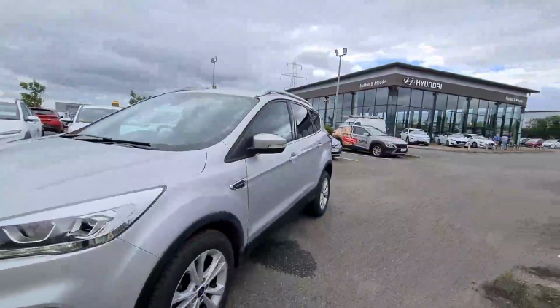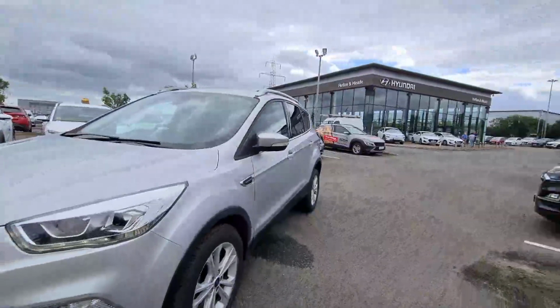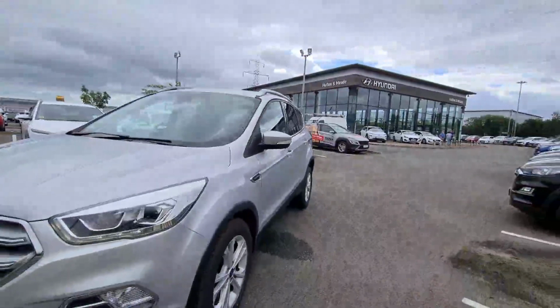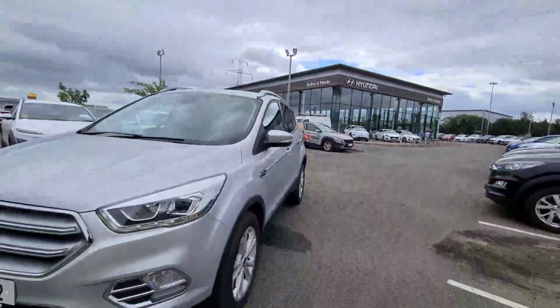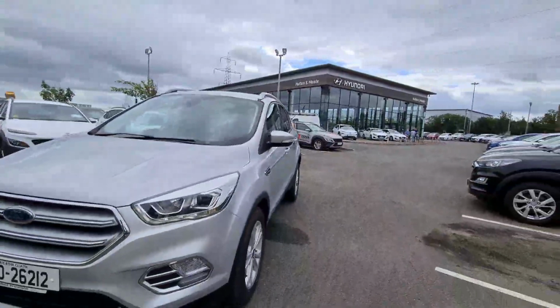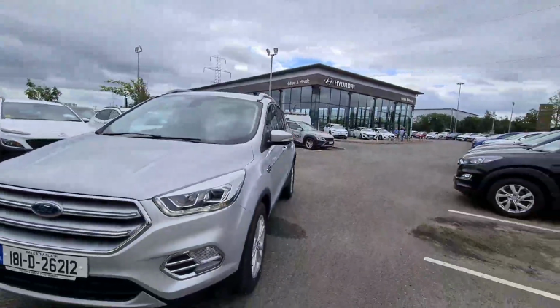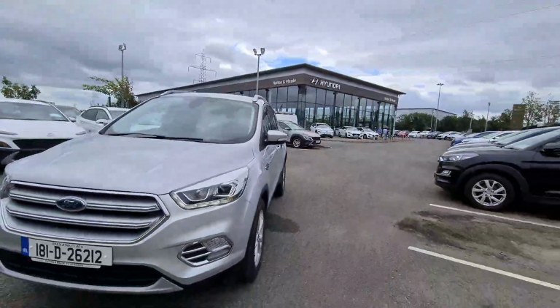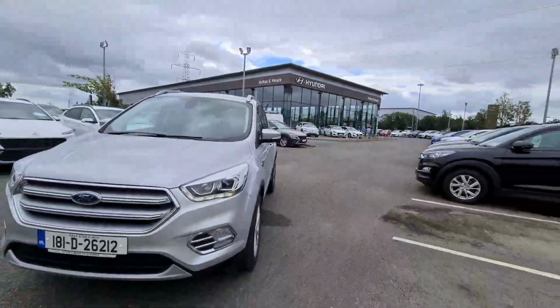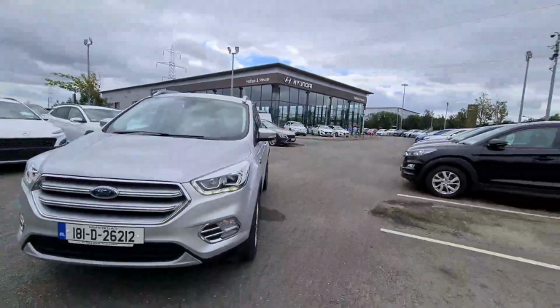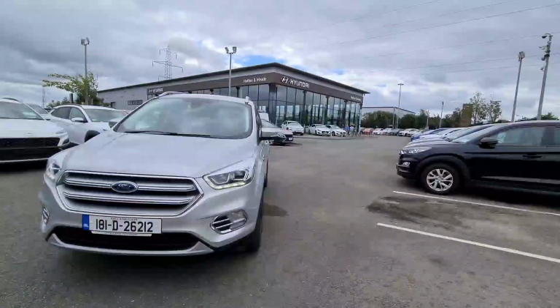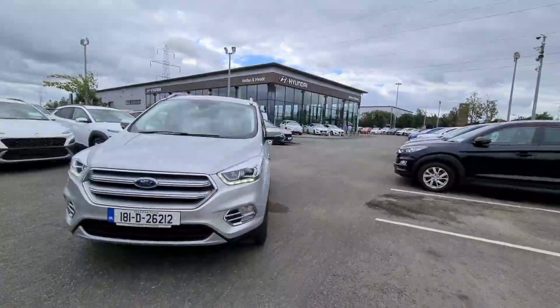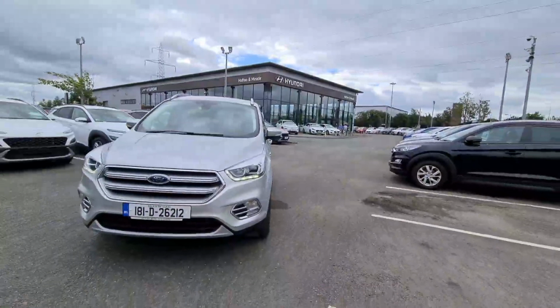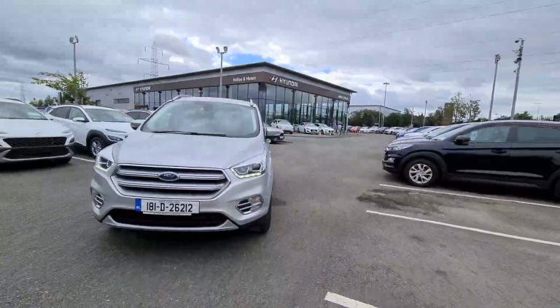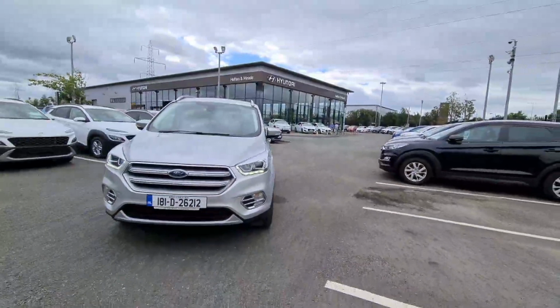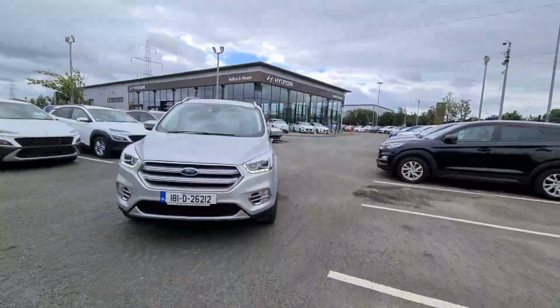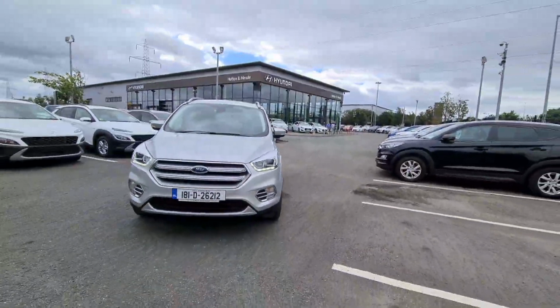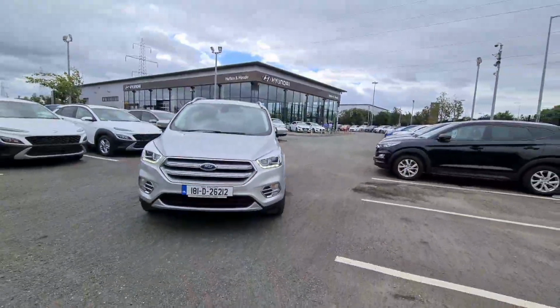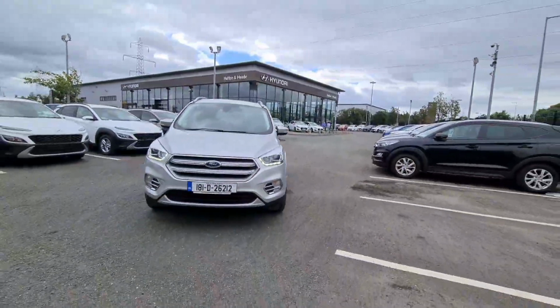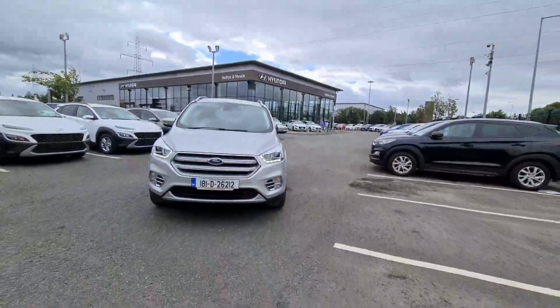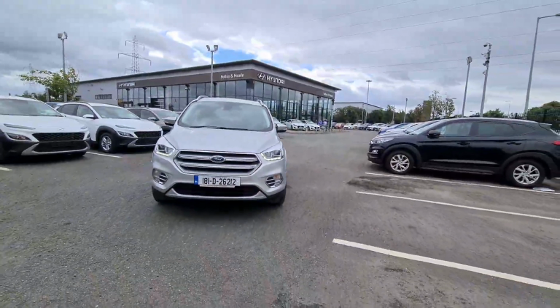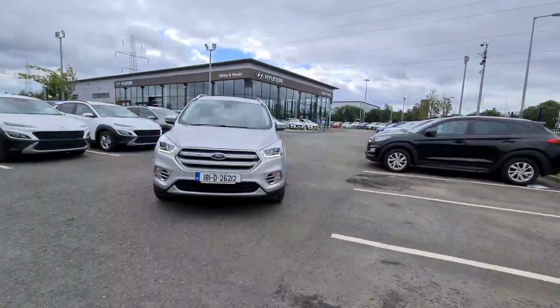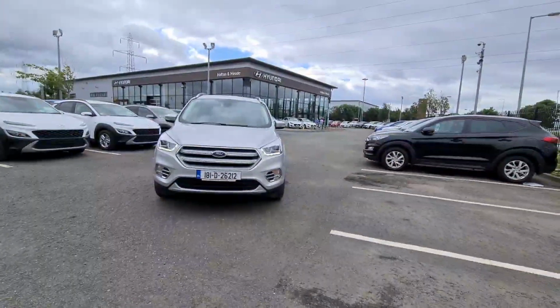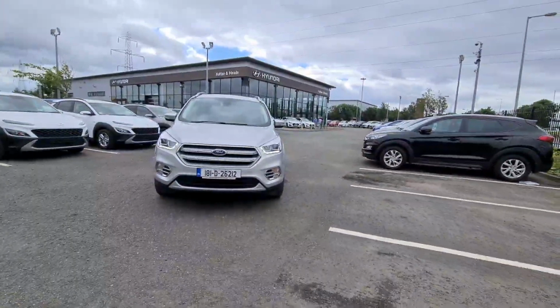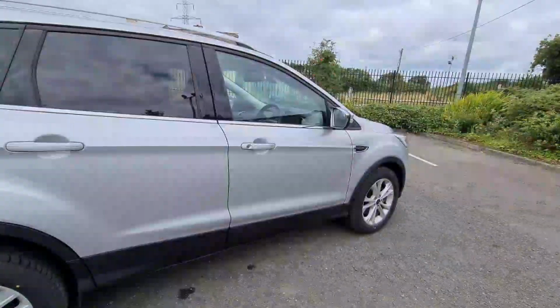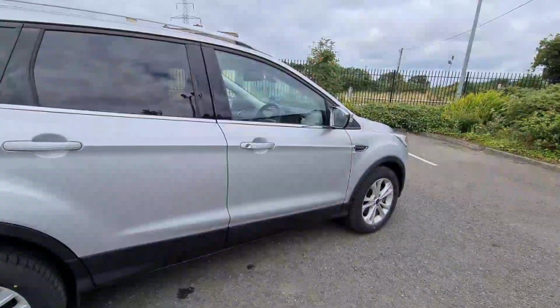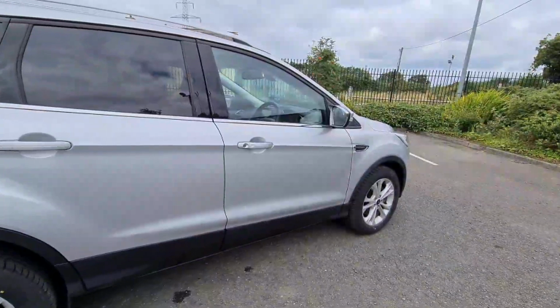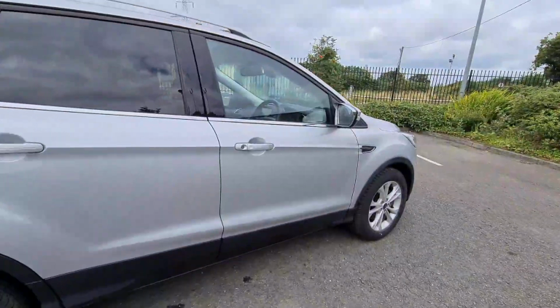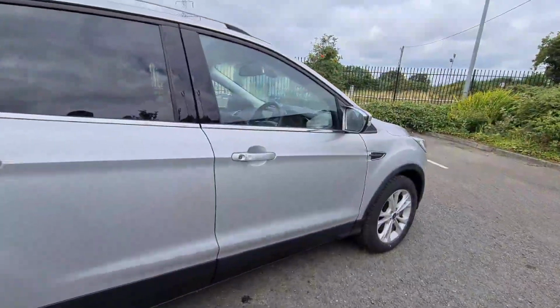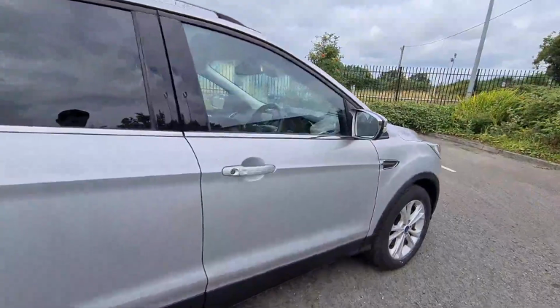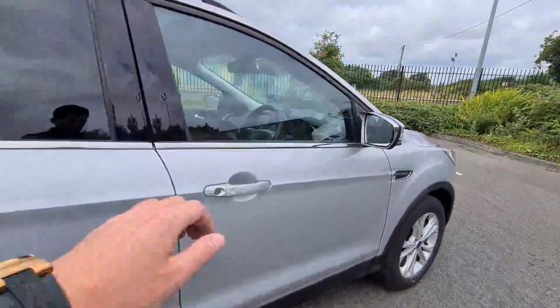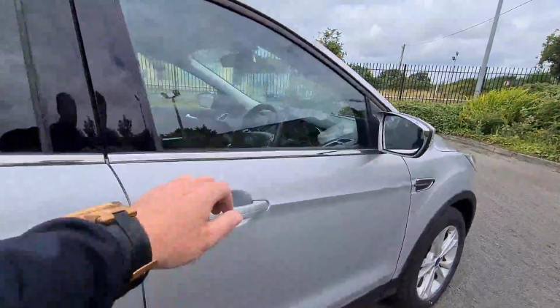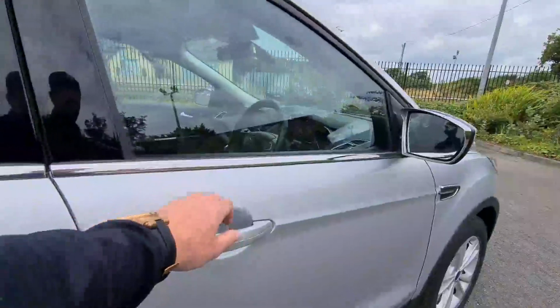Do you need help funding your next car? If so, at Huttona Mead we can tailor a finance package to meet your budget through our many funding partners.